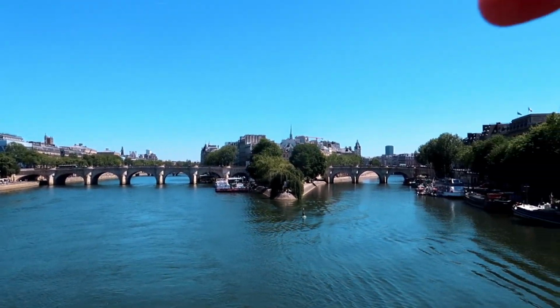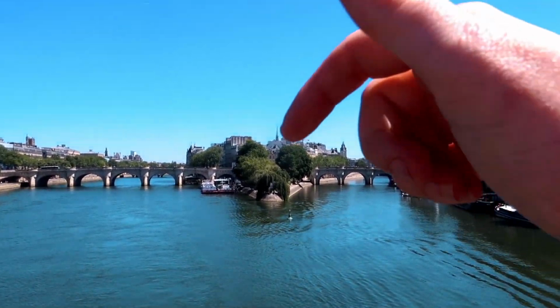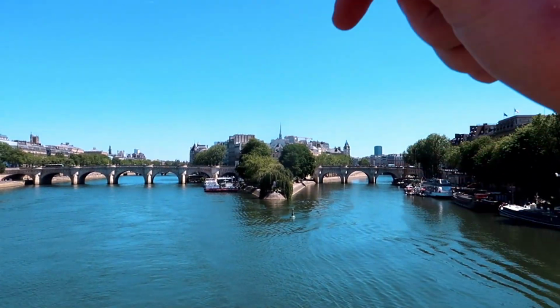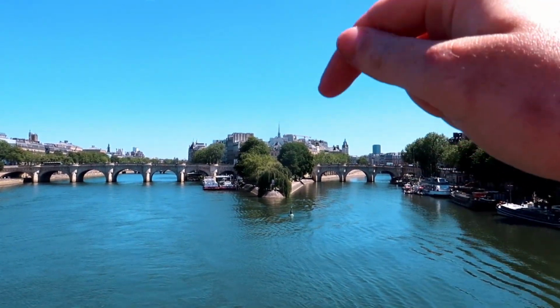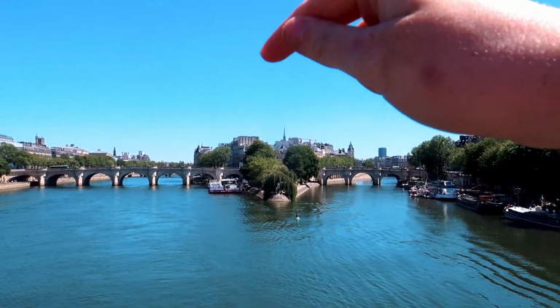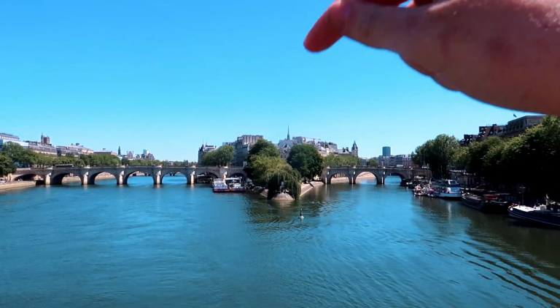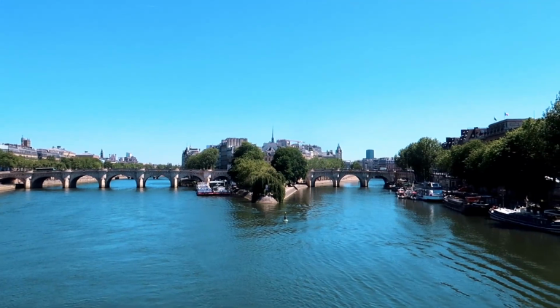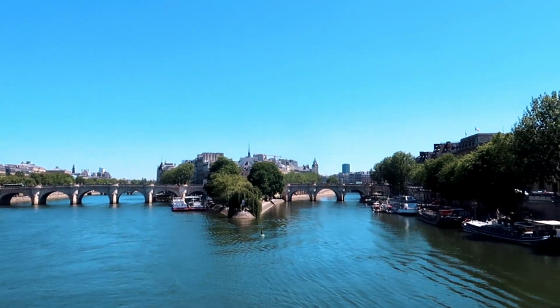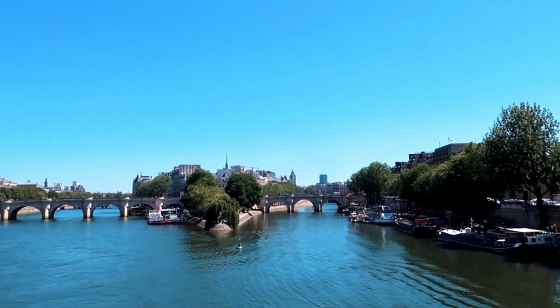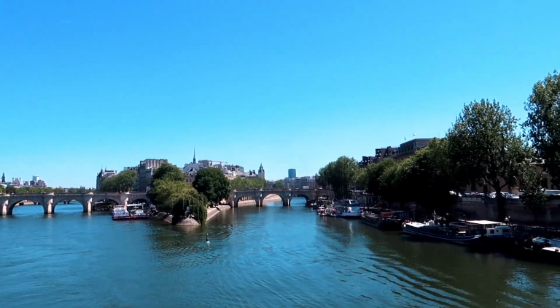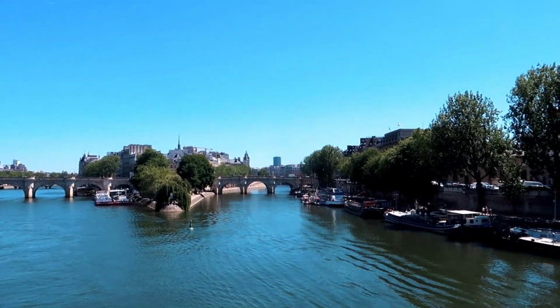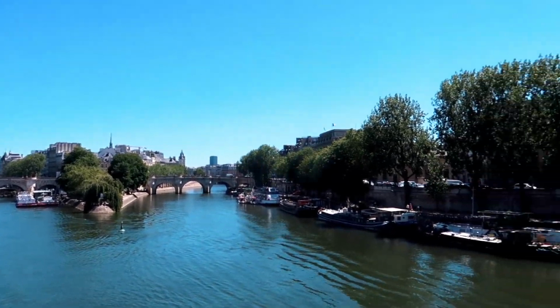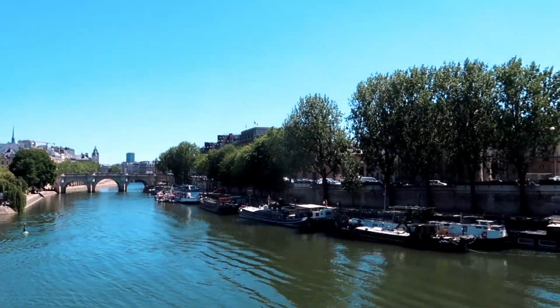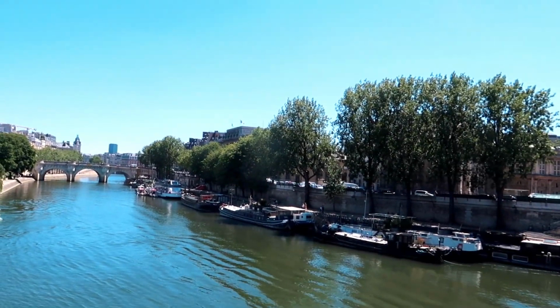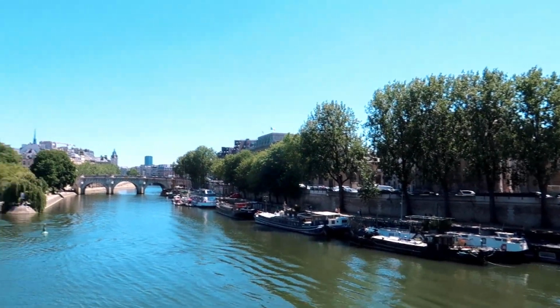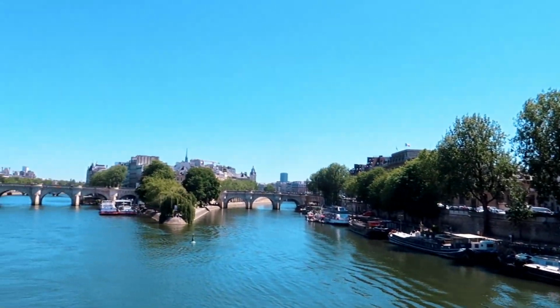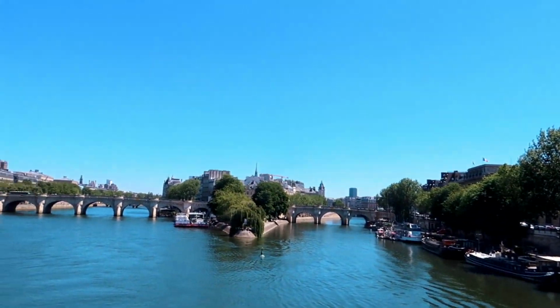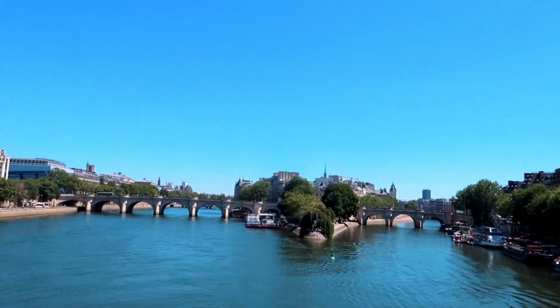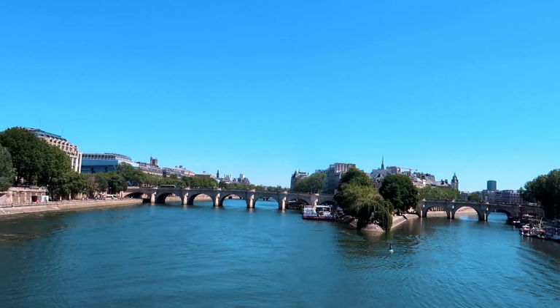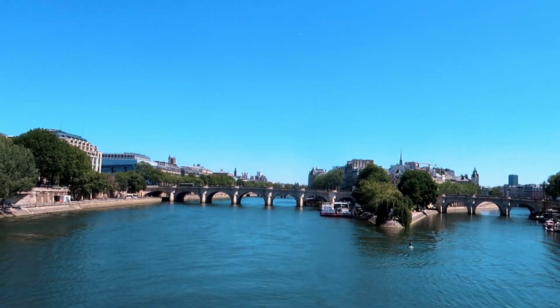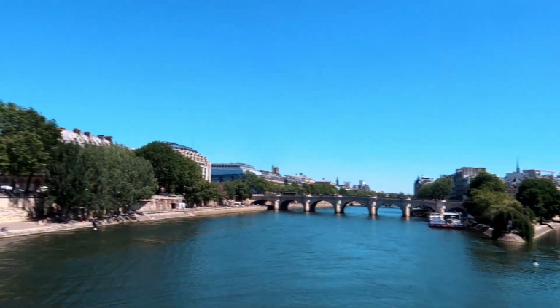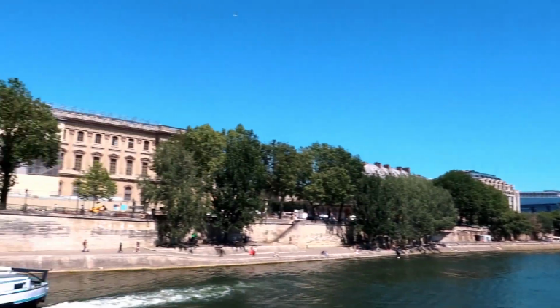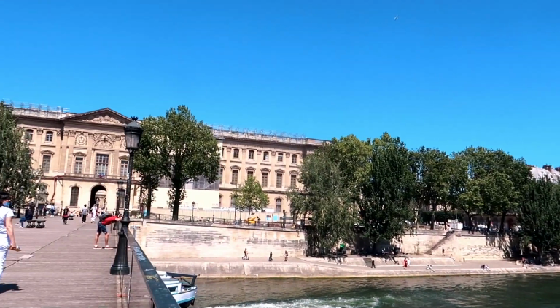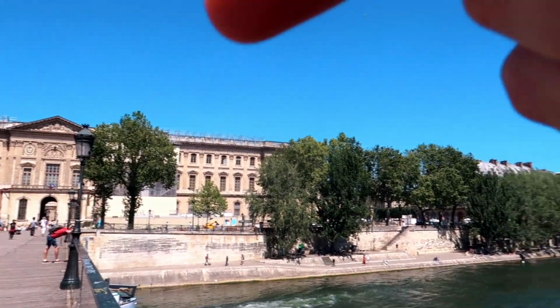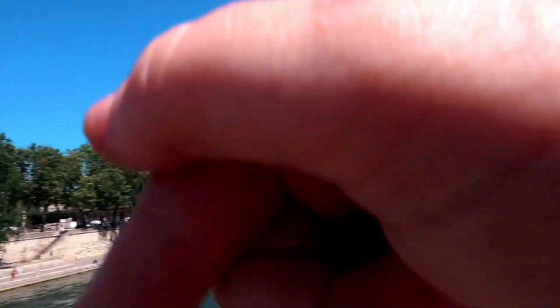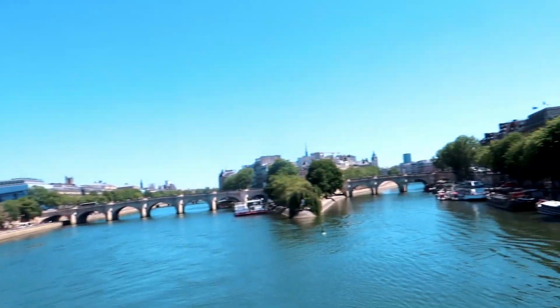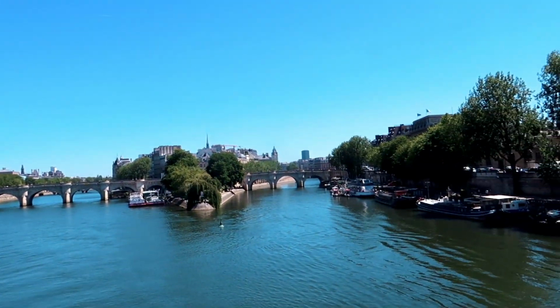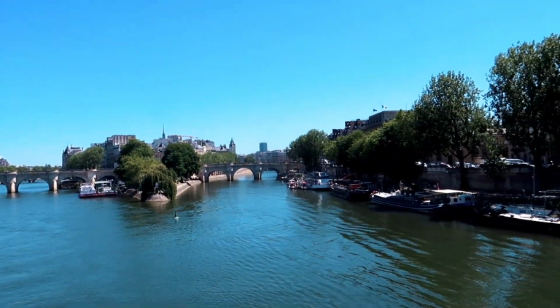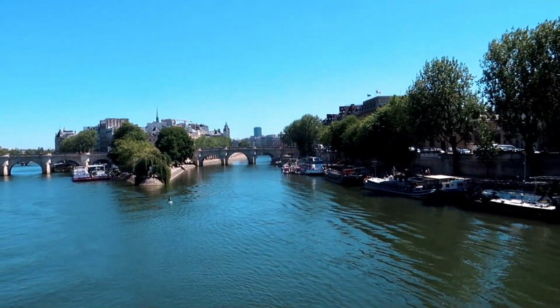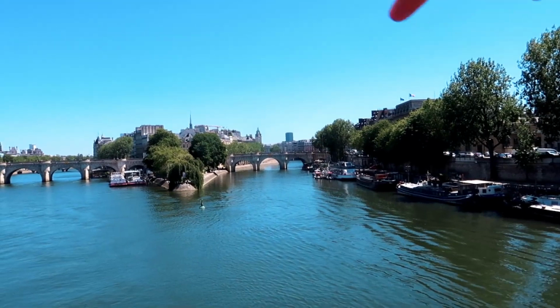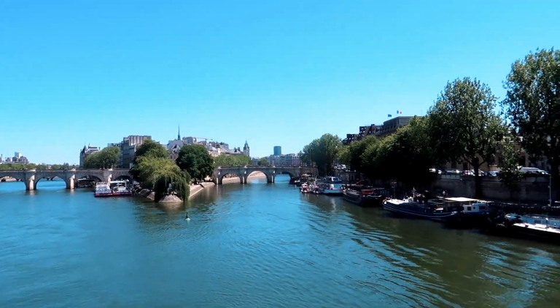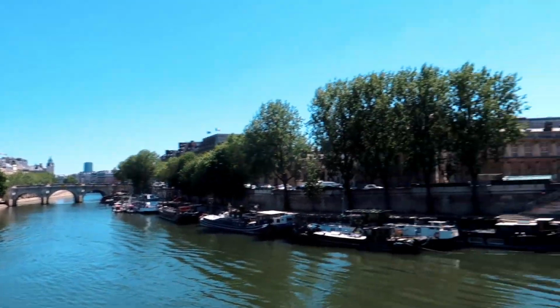Notre Dame is over there. I'm not sure if we're going to go to it, but if you've got one day in Paris, it's not too far from the Louvre, so you should definitely make the journey round to see it.